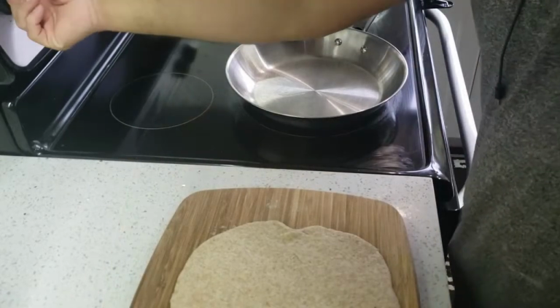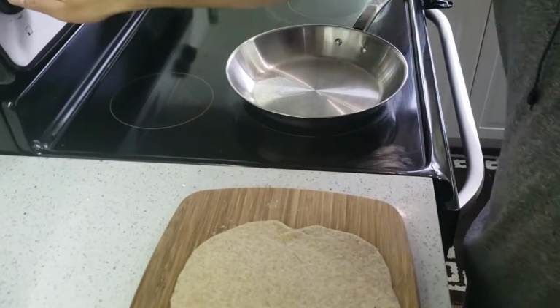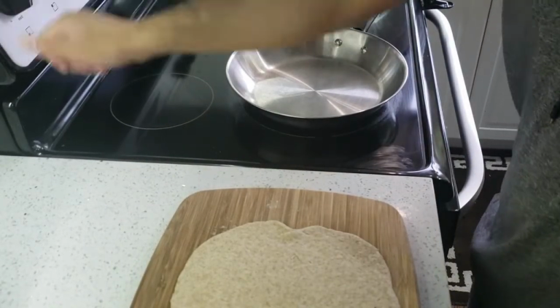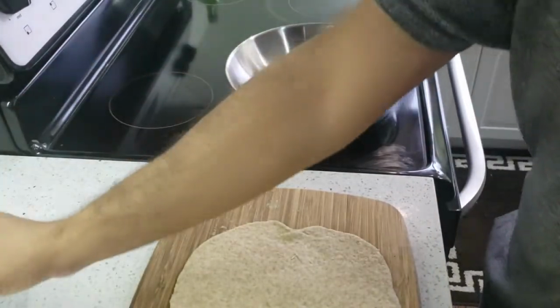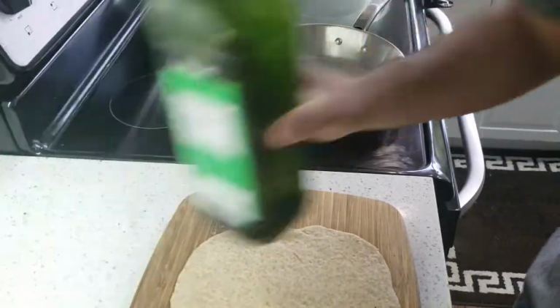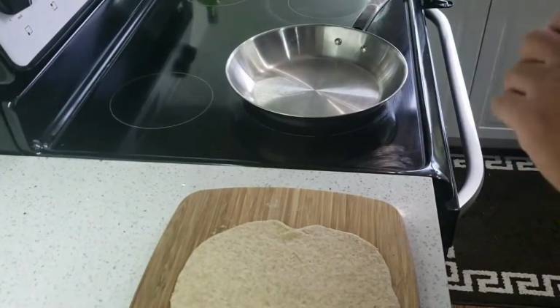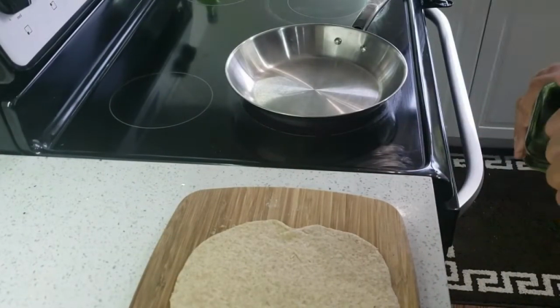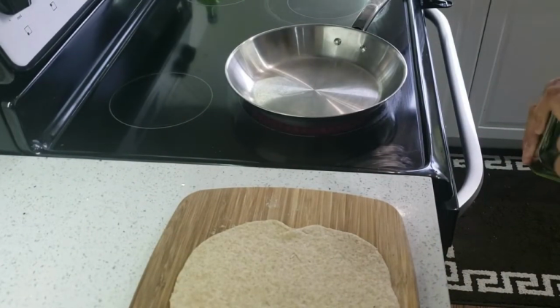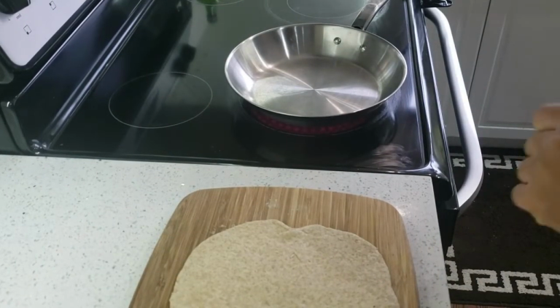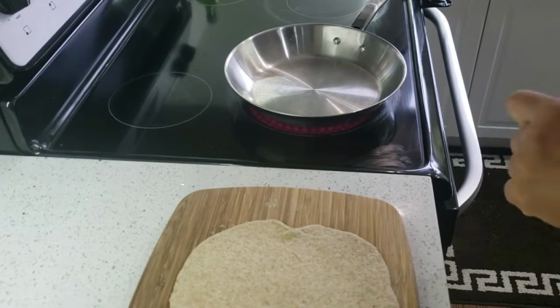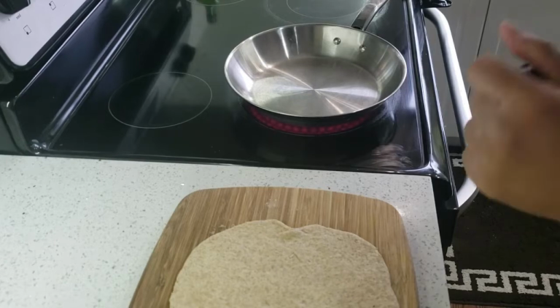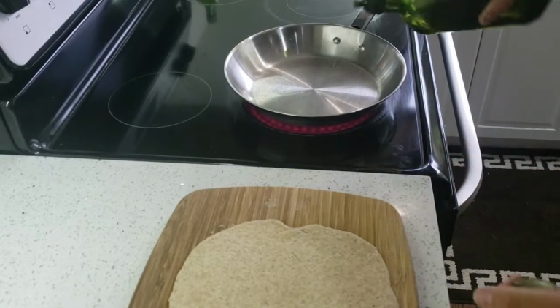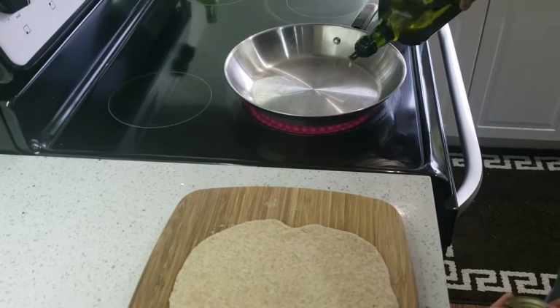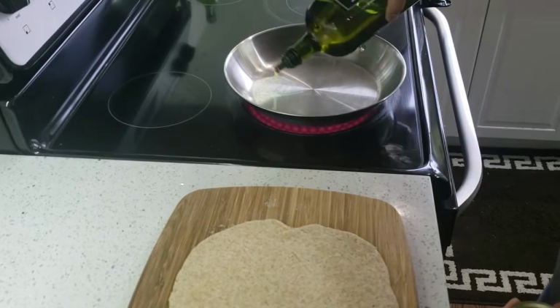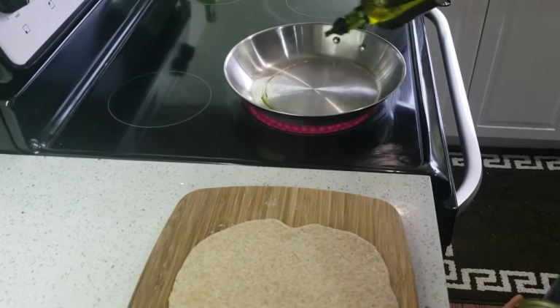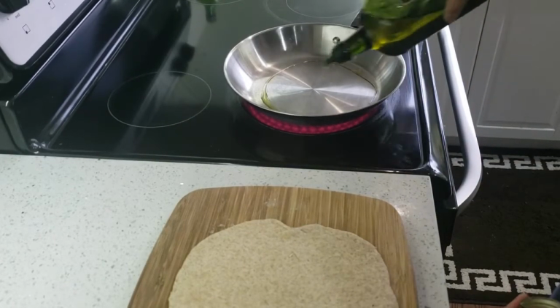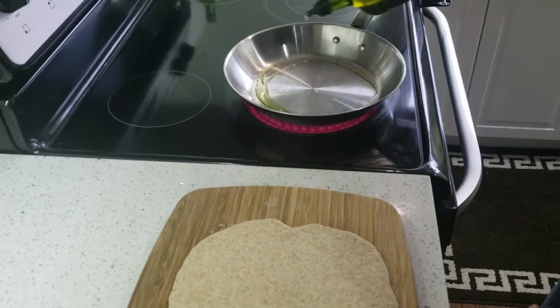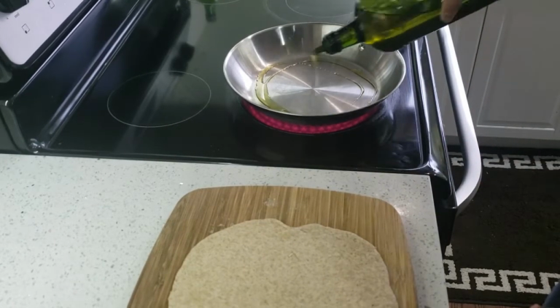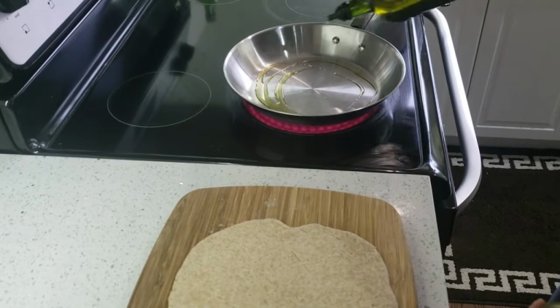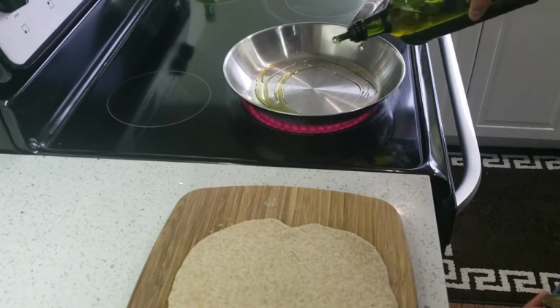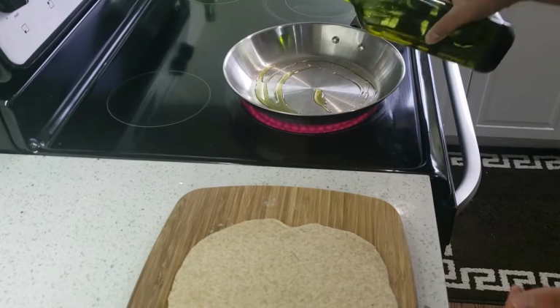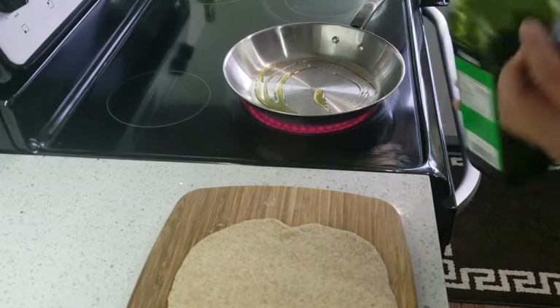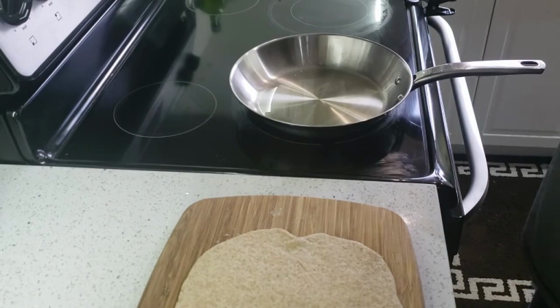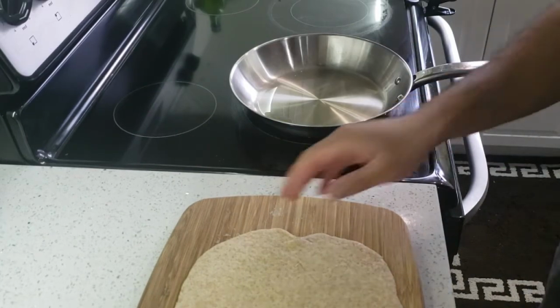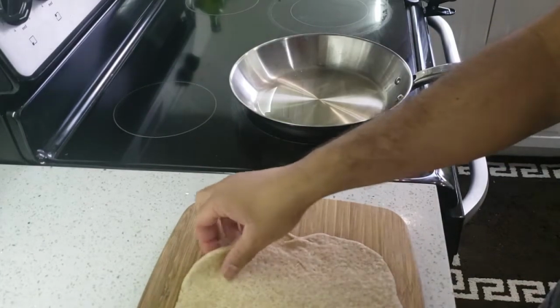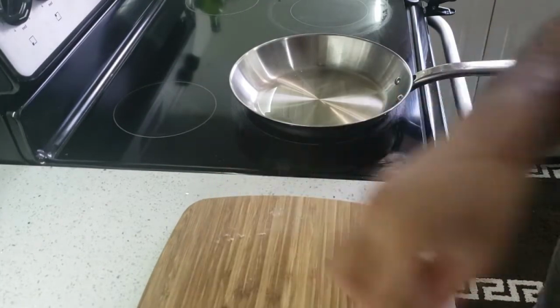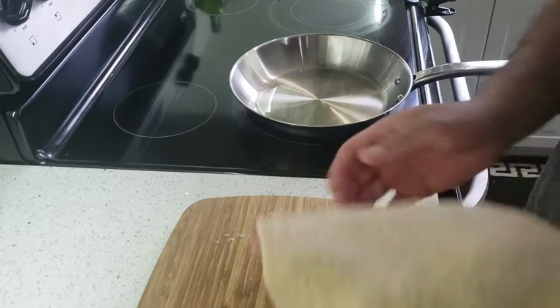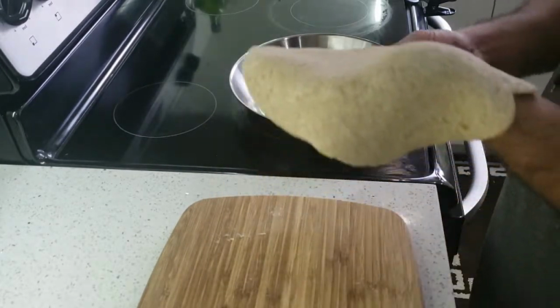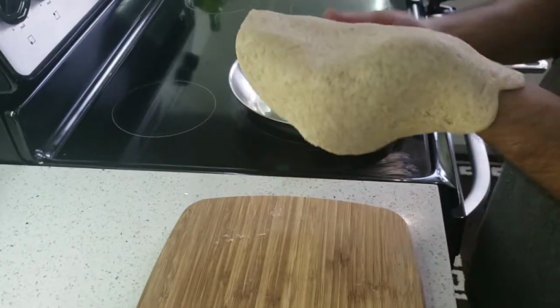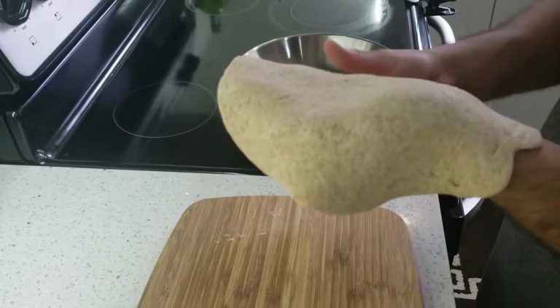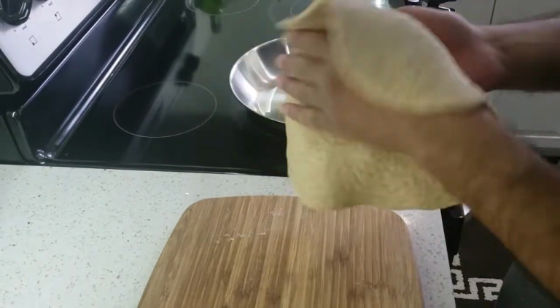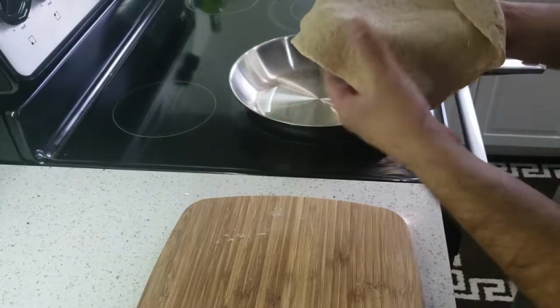Turn on the heat to medium and add some olive oil into the pan. The pan is nice and hot and now we can add the dough into the pan.